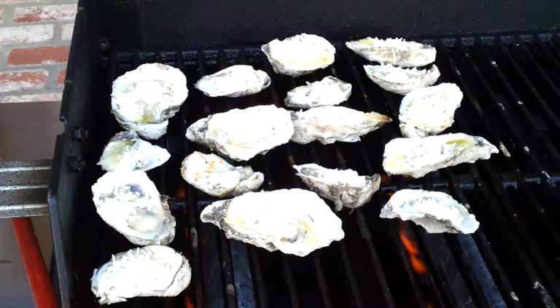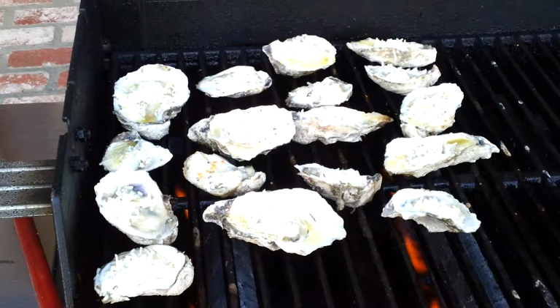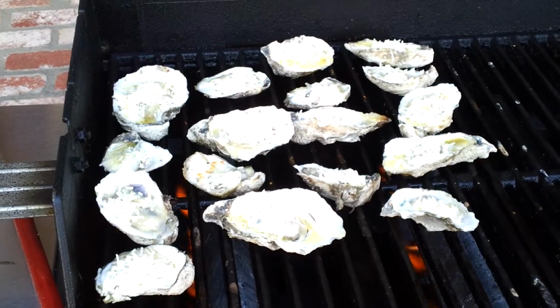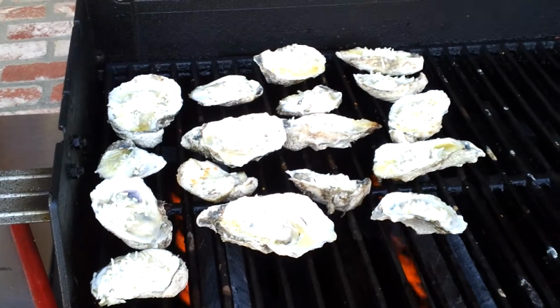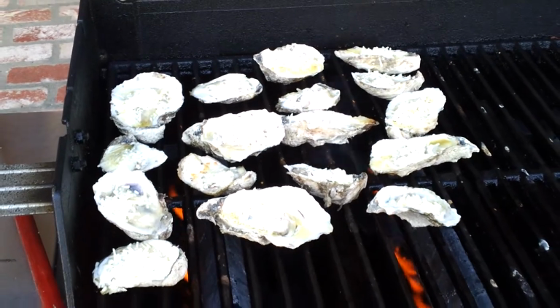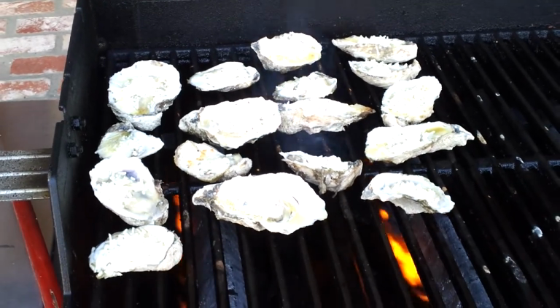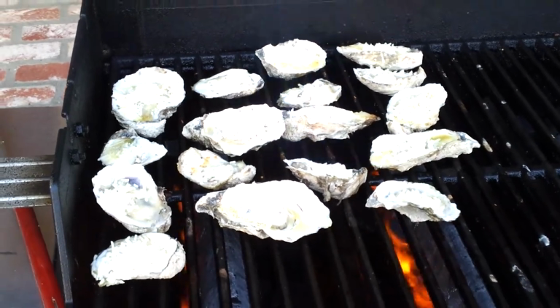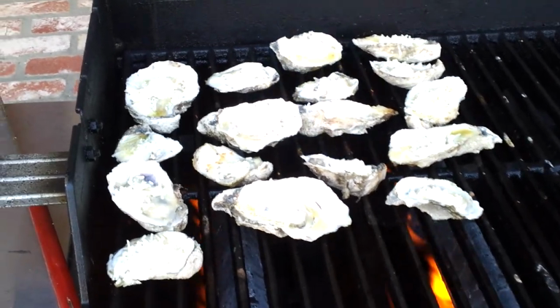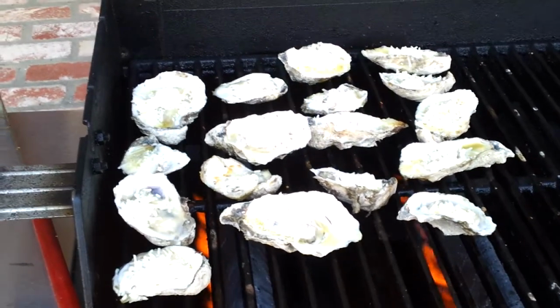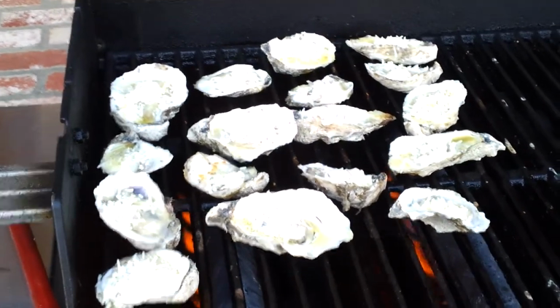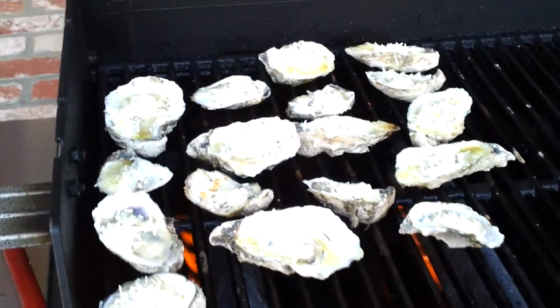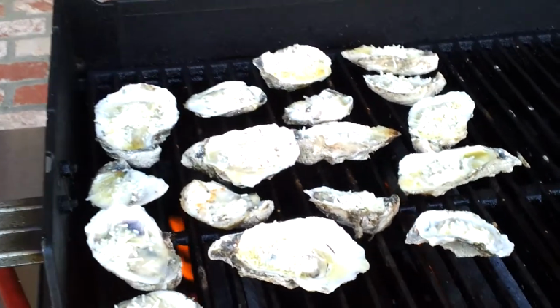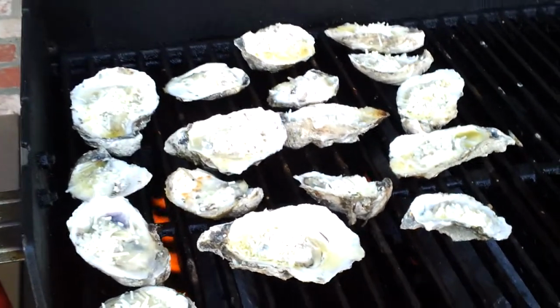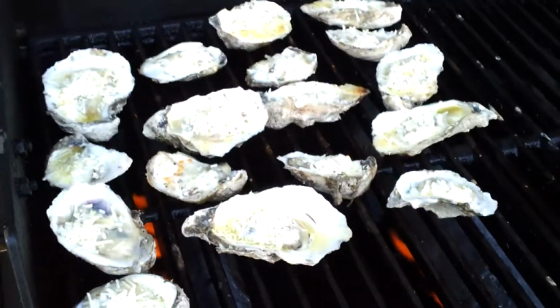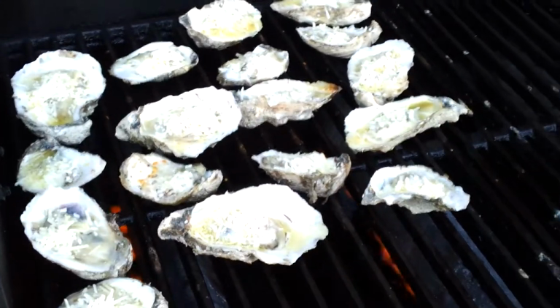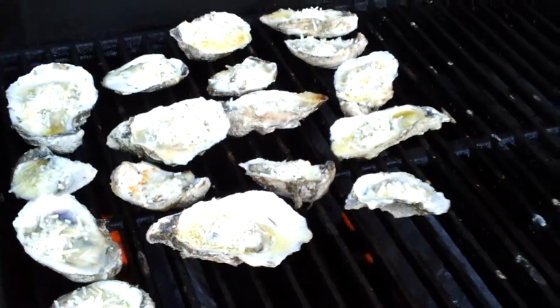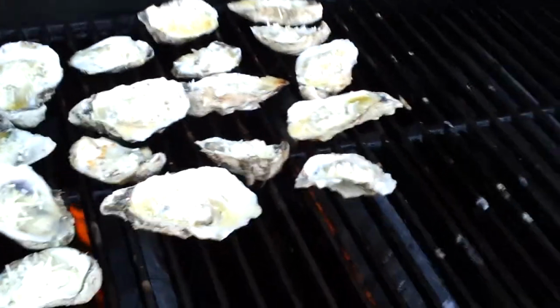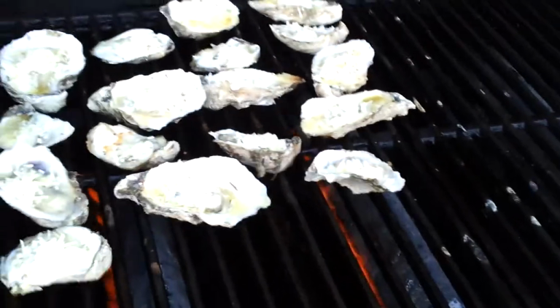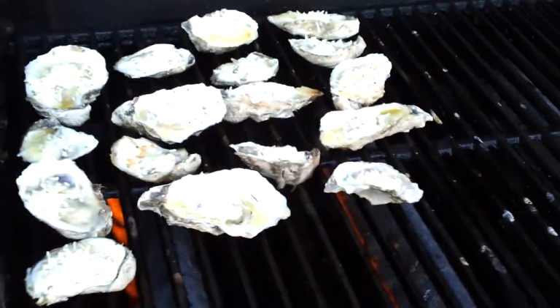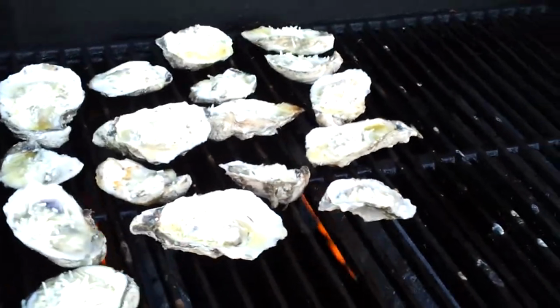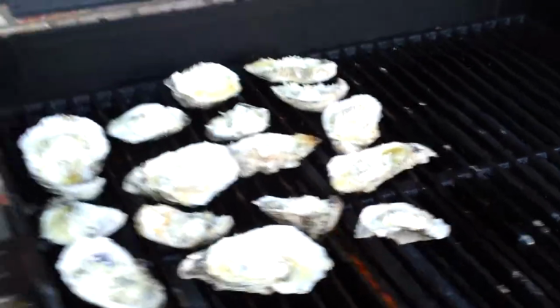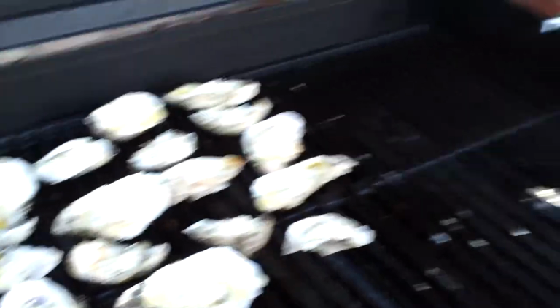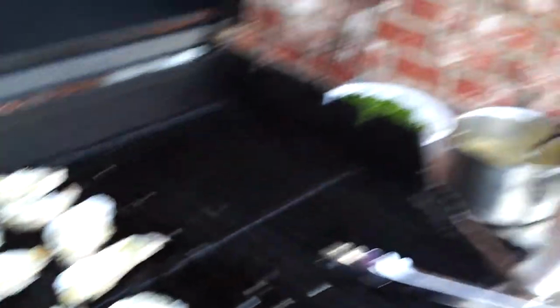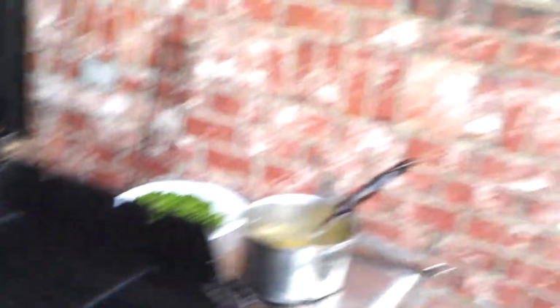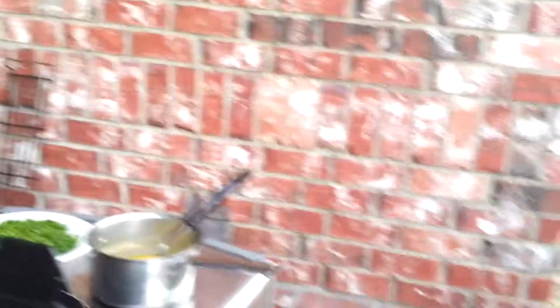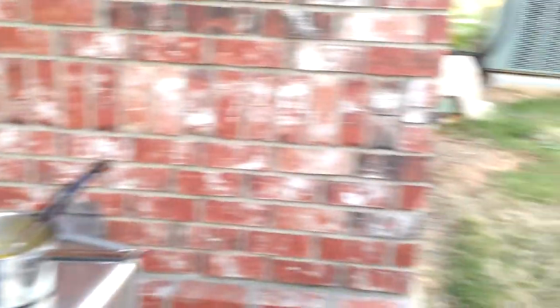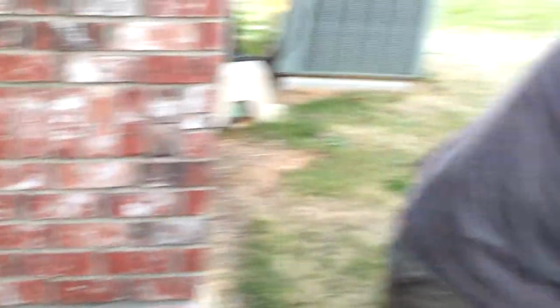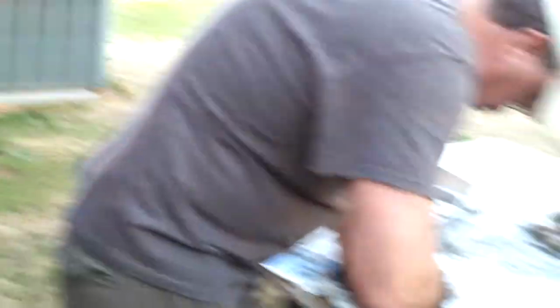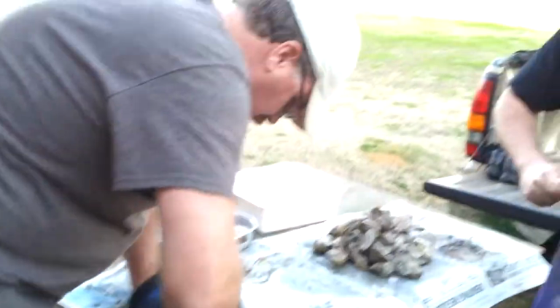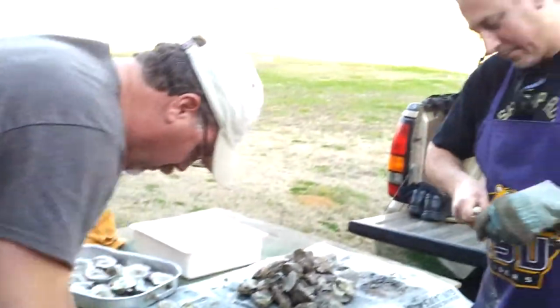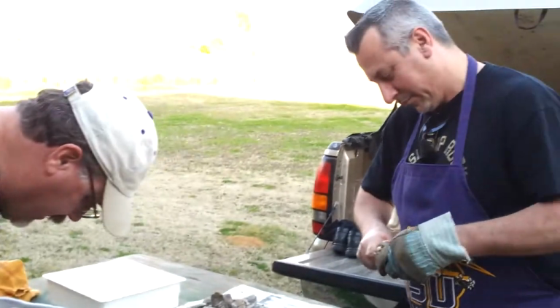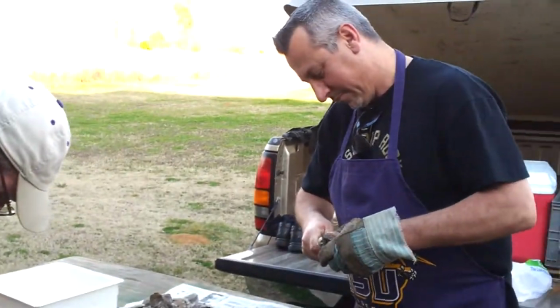Take some pictures of him — me and these light rednecks at work. These are my redneckers. They're slaves; they work for next to nothing.